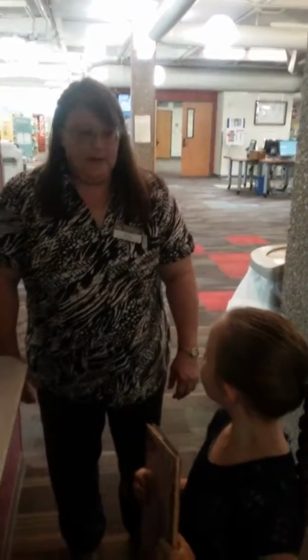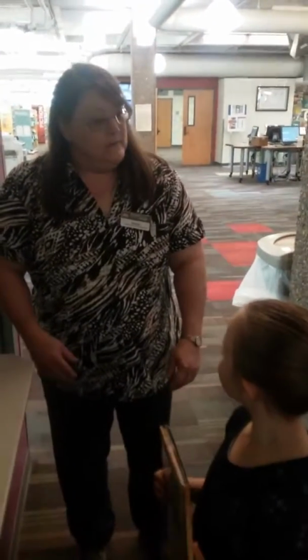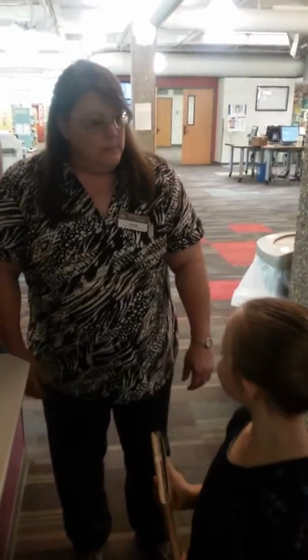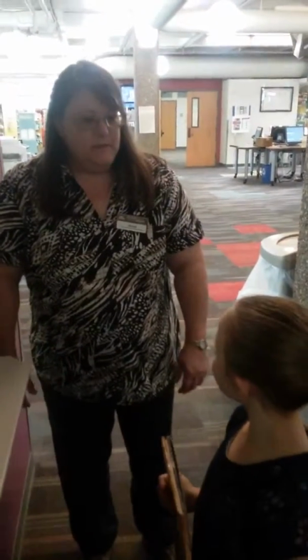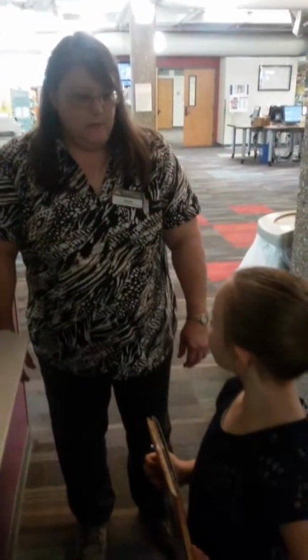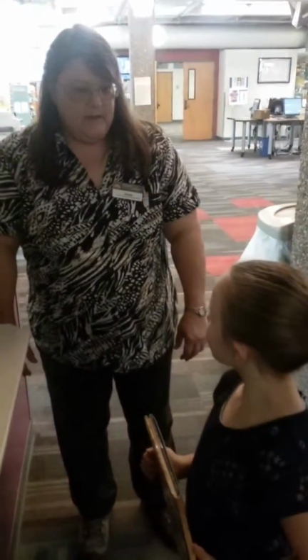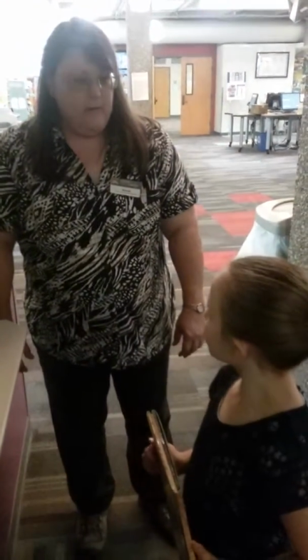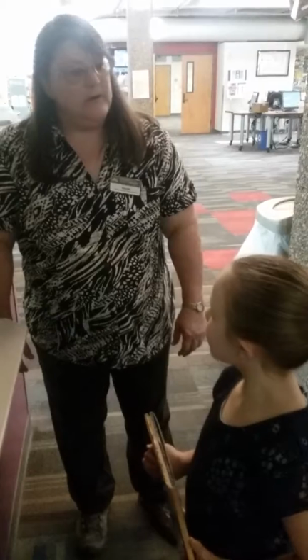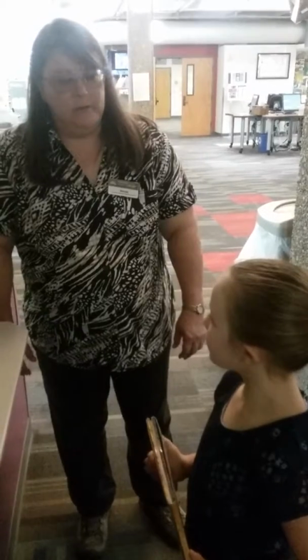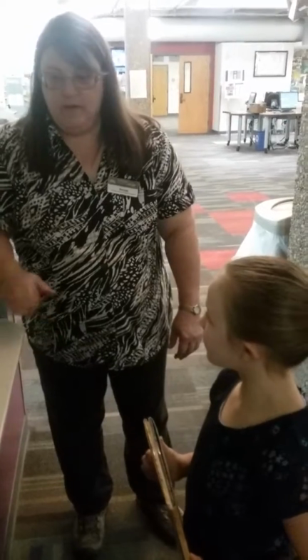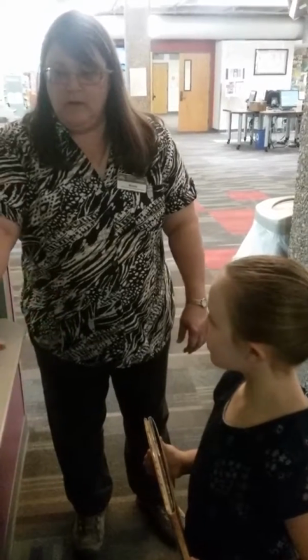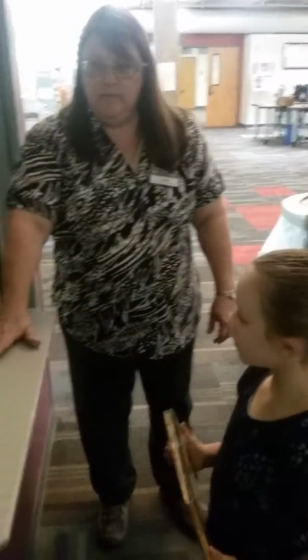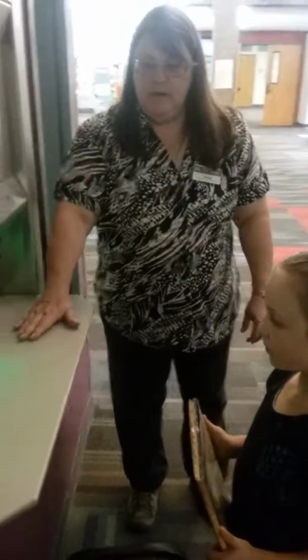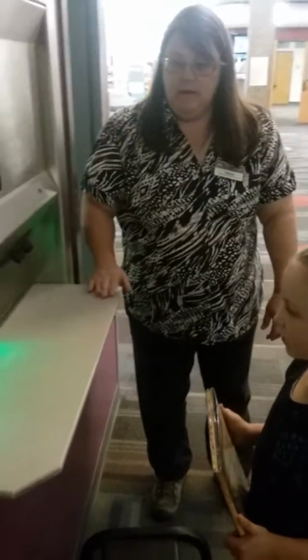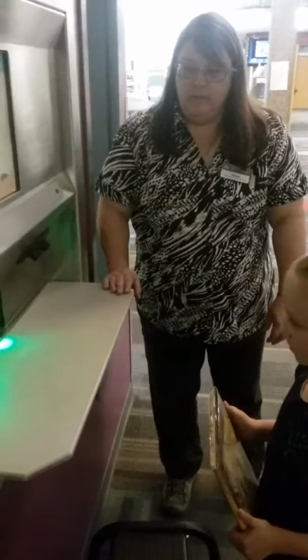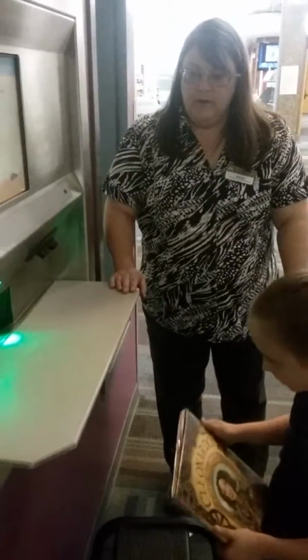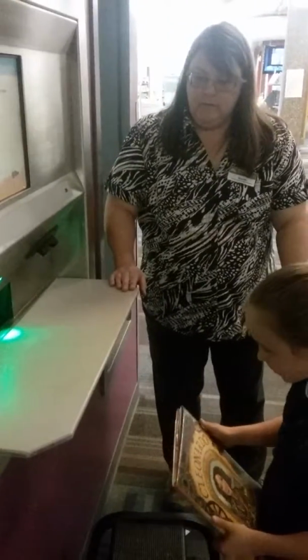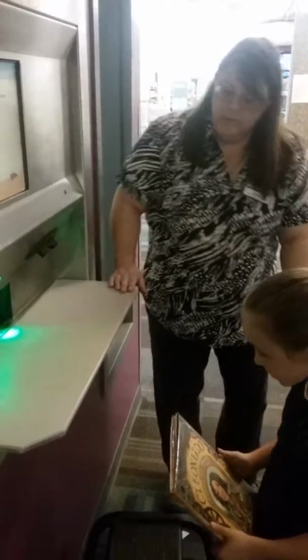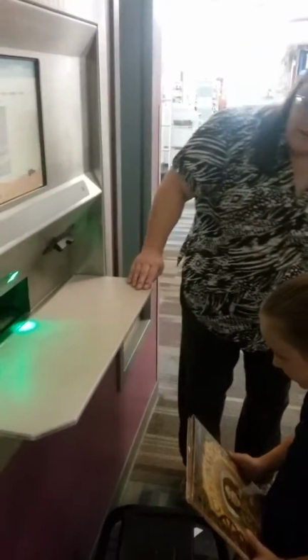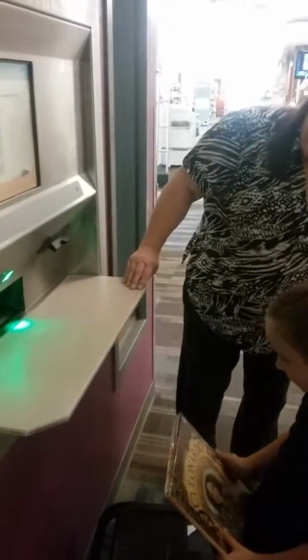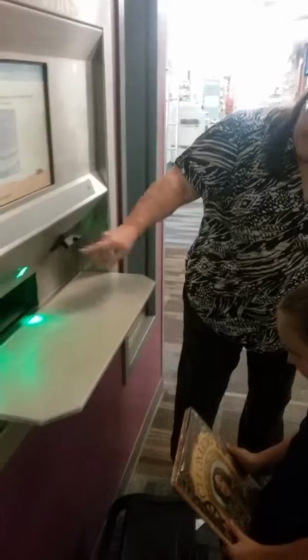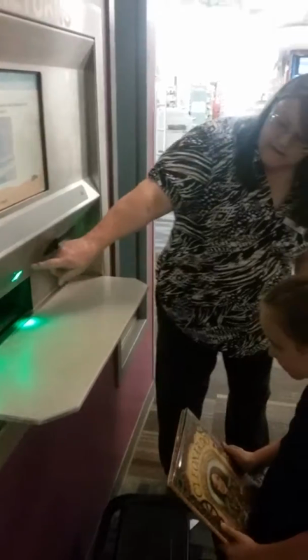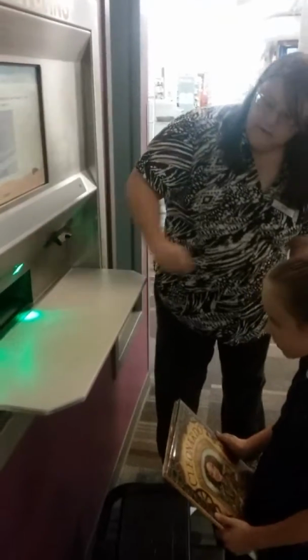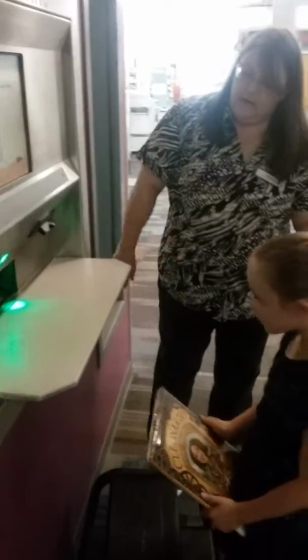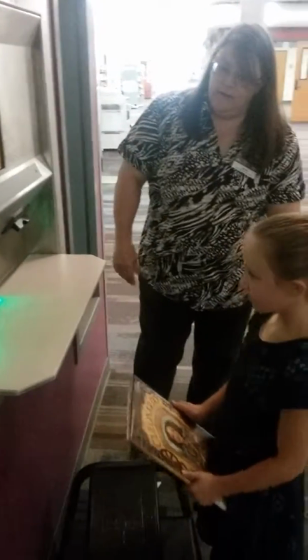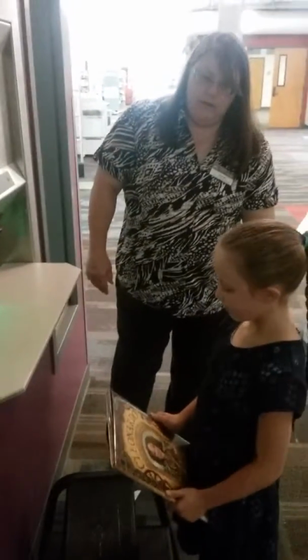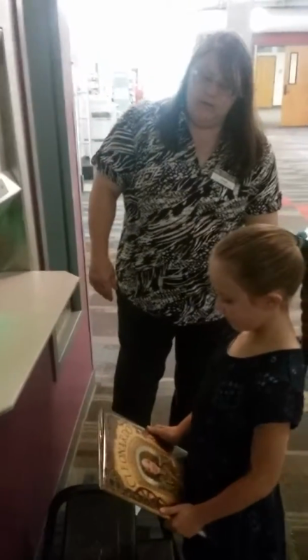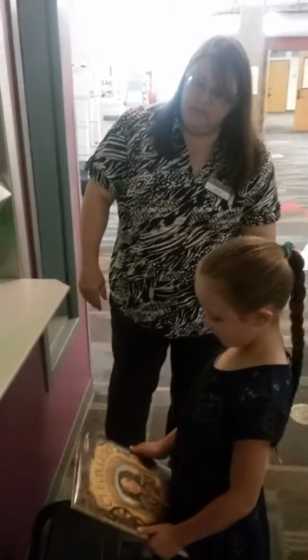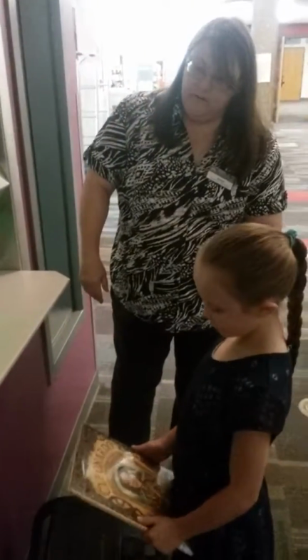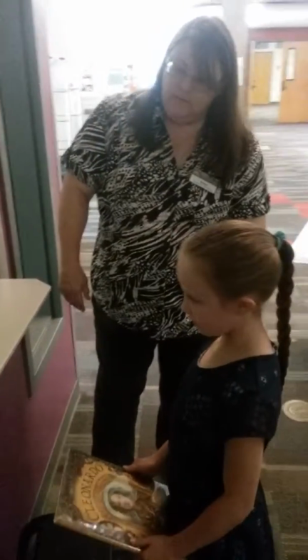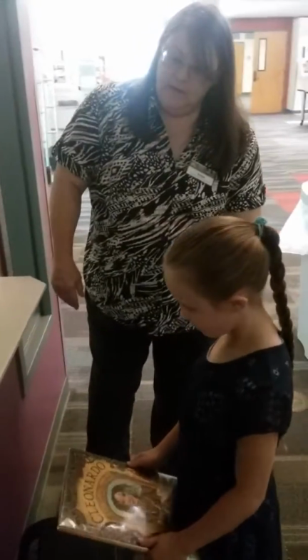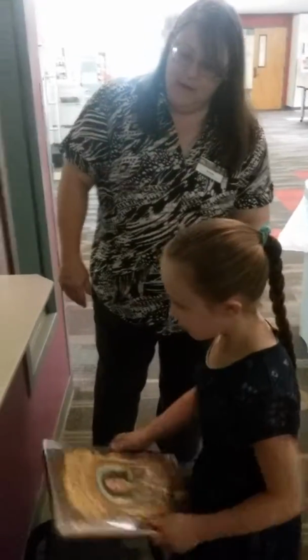Hannah, when you want to return a book to the library here at Old Town, you can feed your book in through the slot when the light is green, and it will go in and be checked in for you. Go ahead and do that.